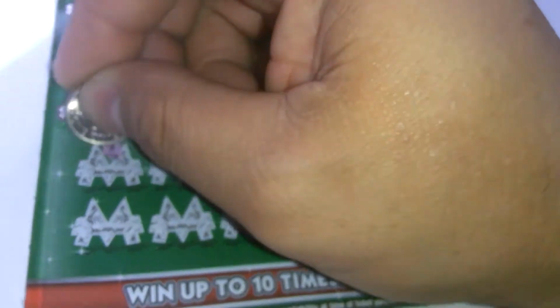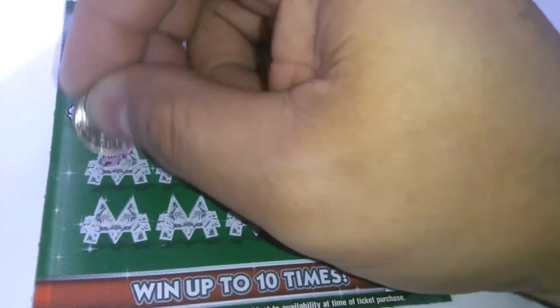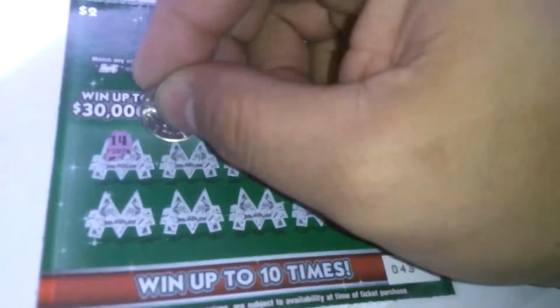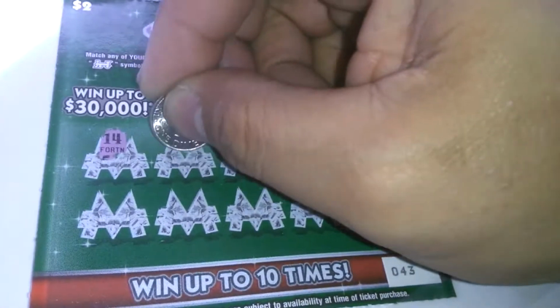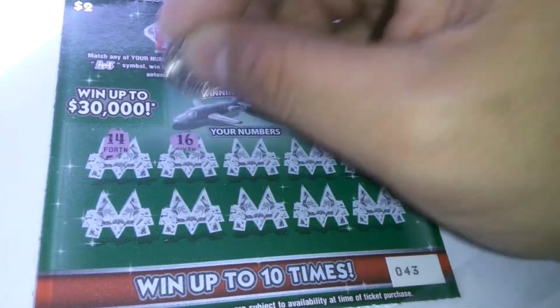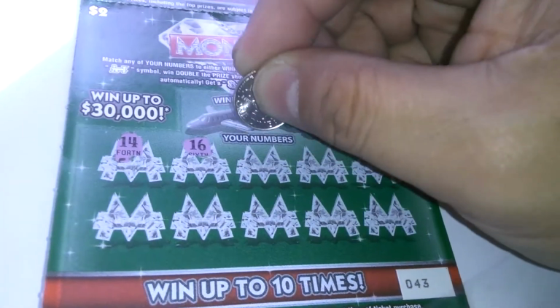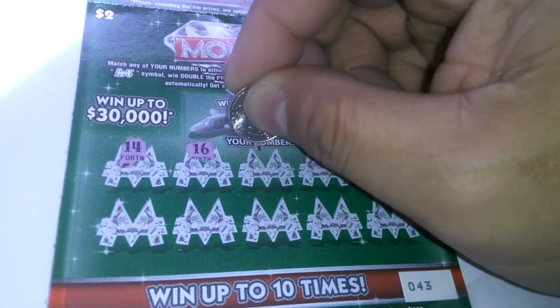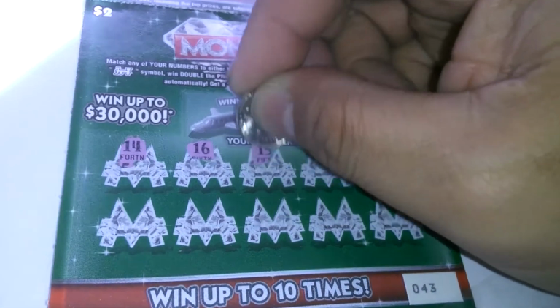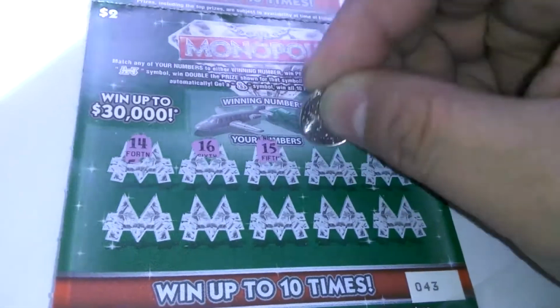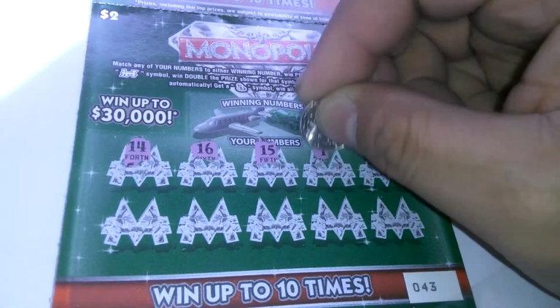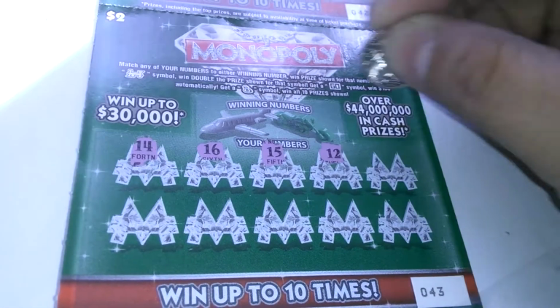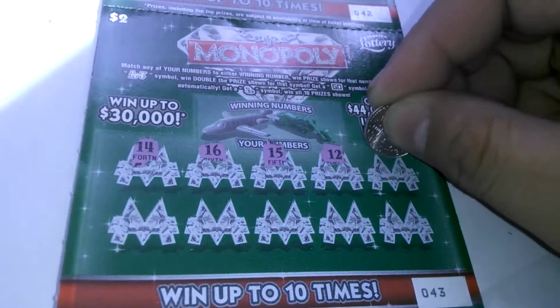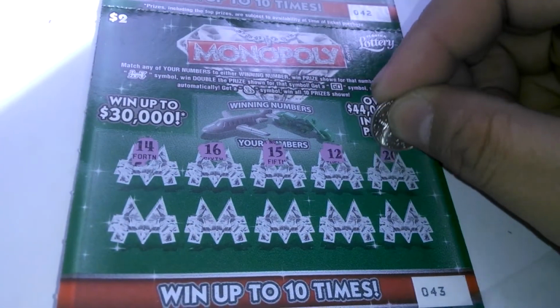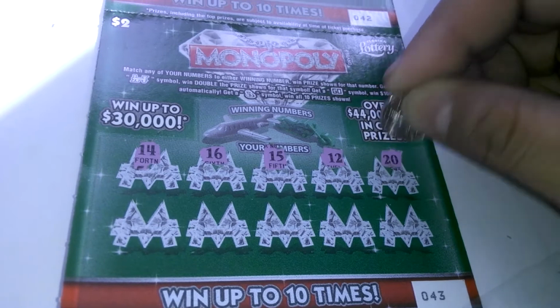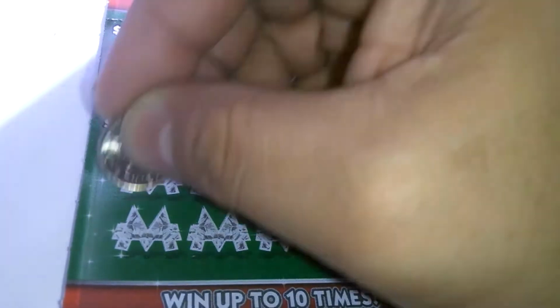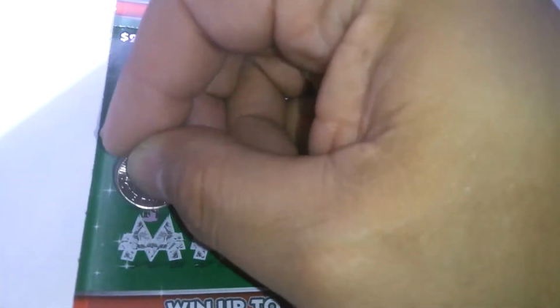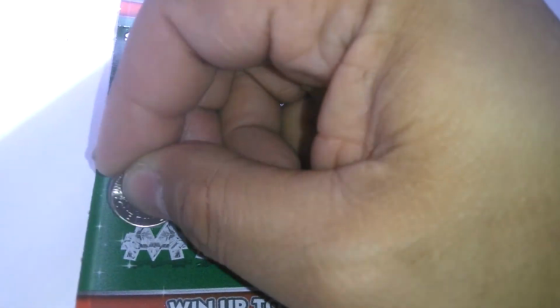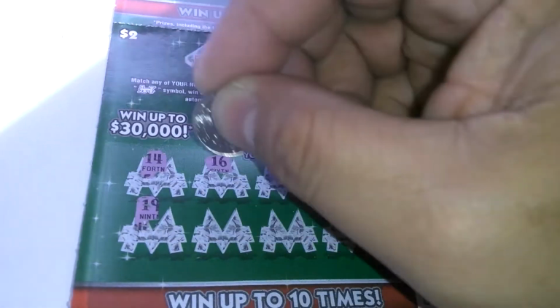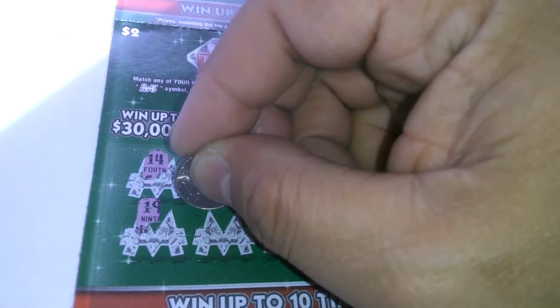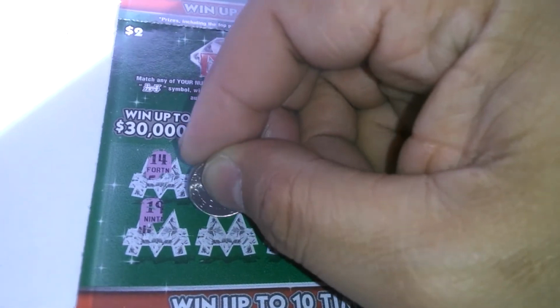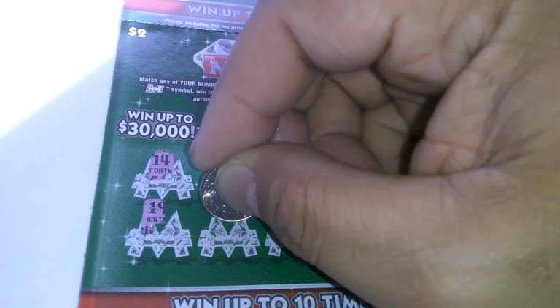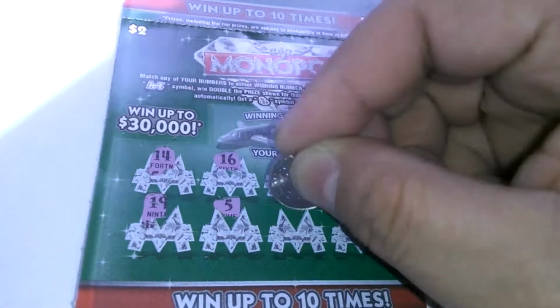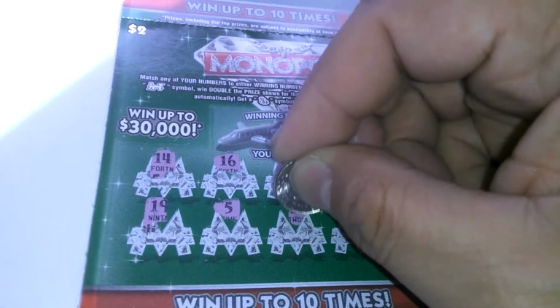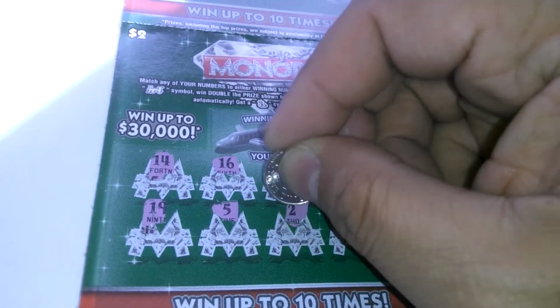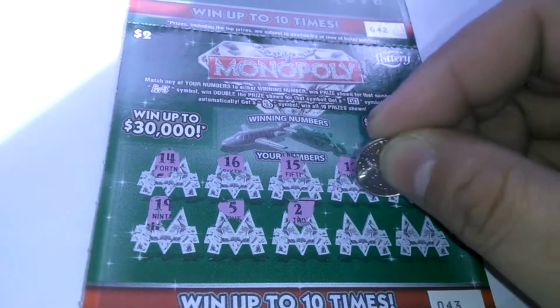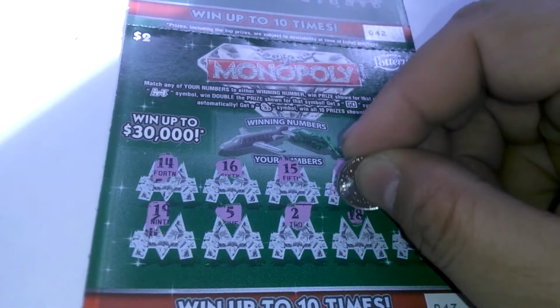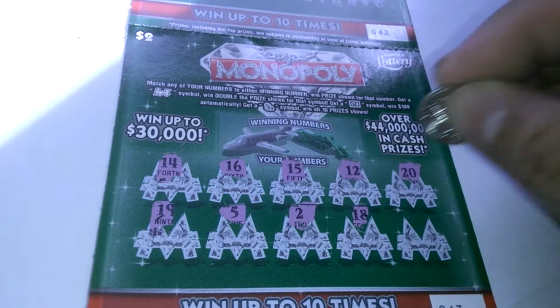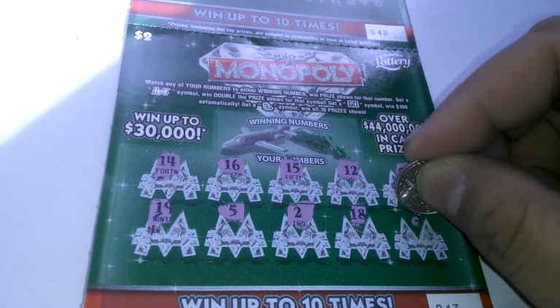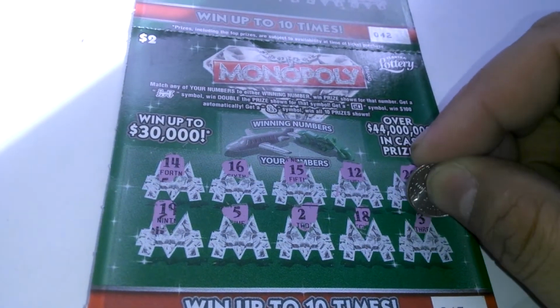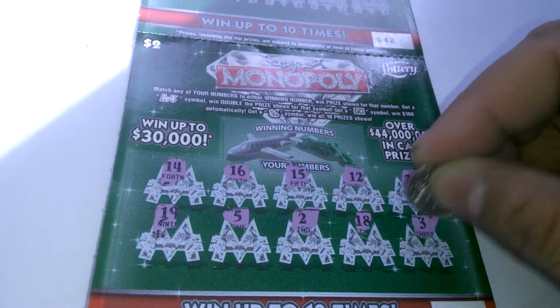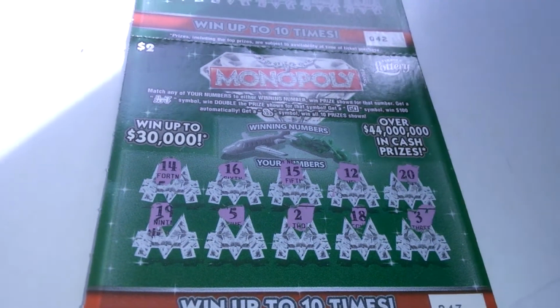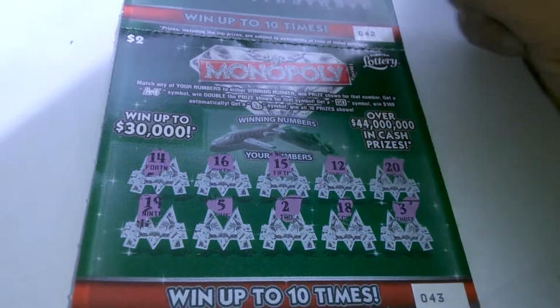14, 16, 15, 12, 20, 19, 5, 2, 18, and a 3.